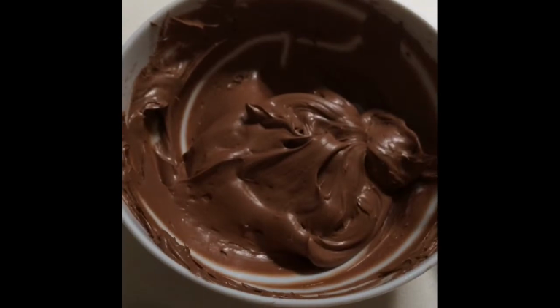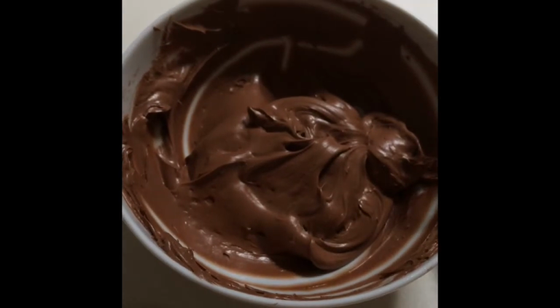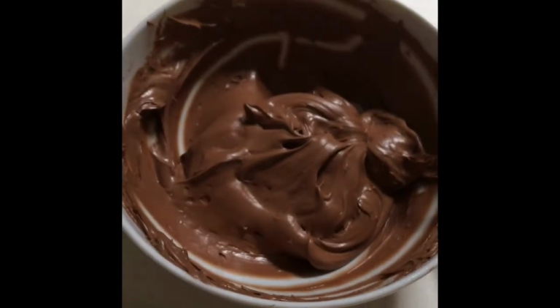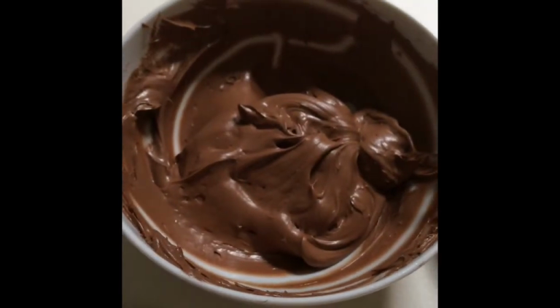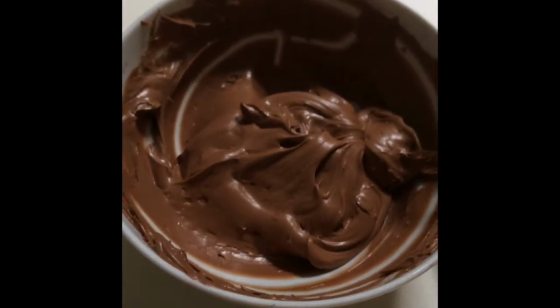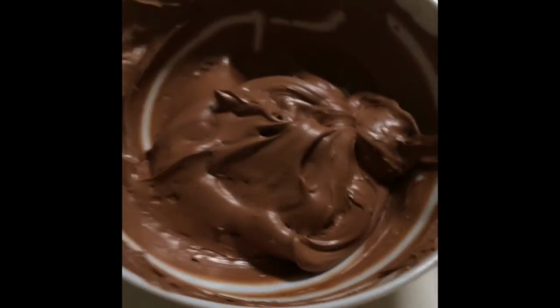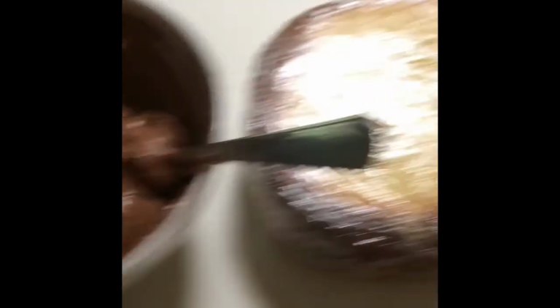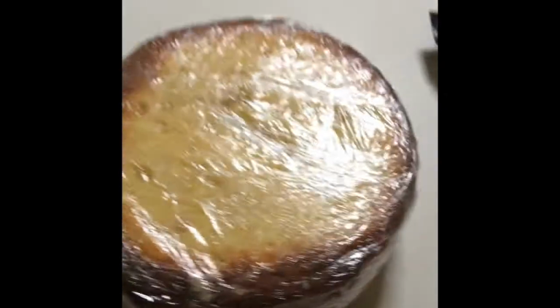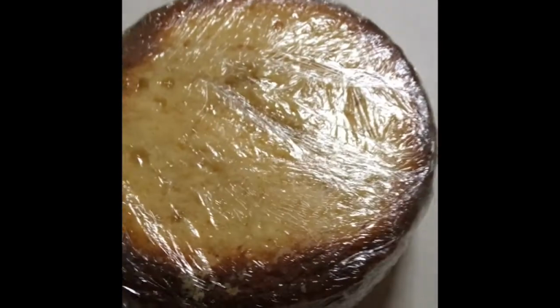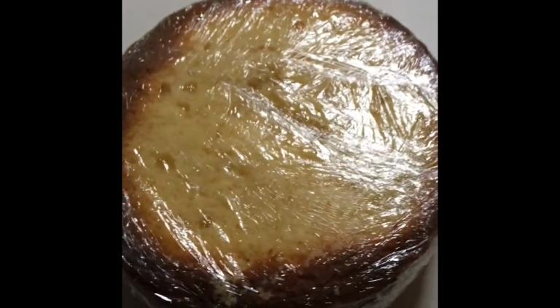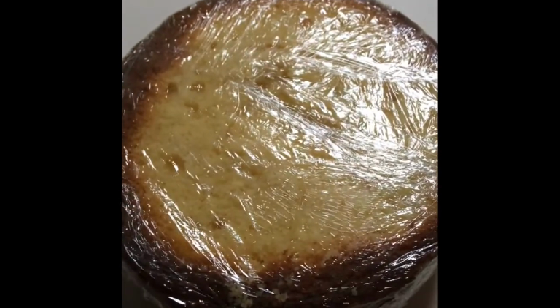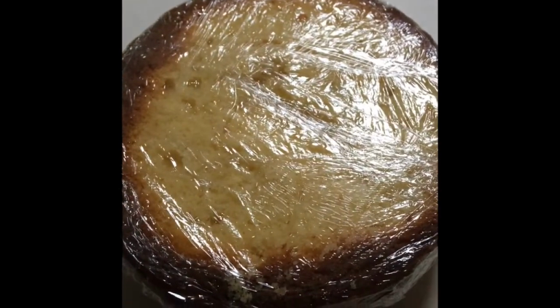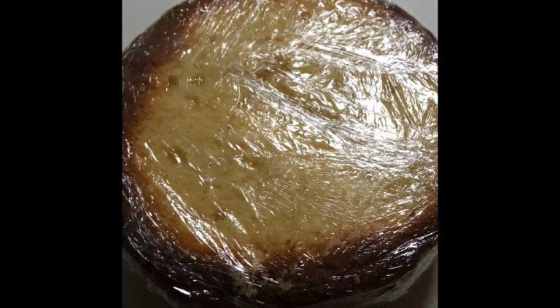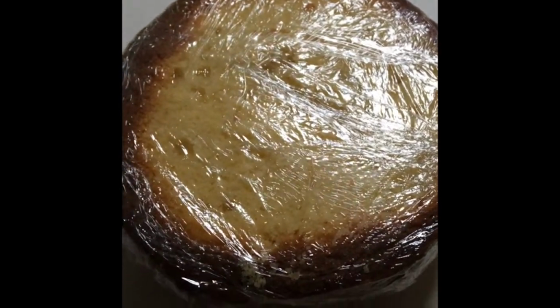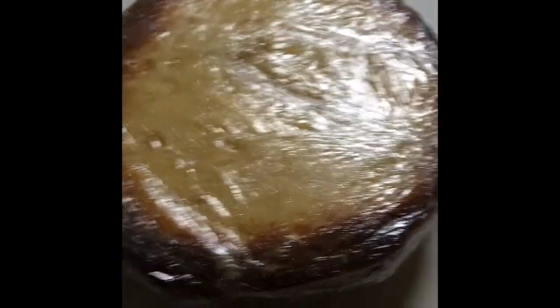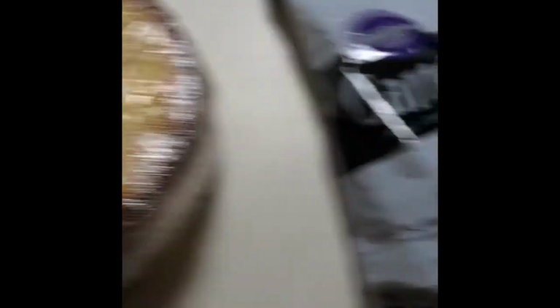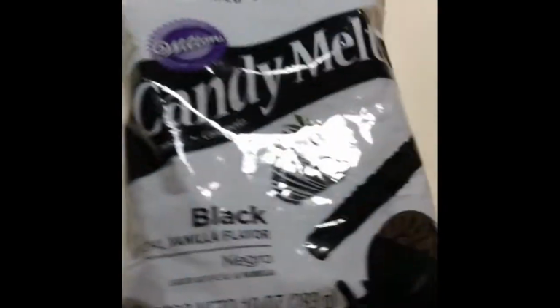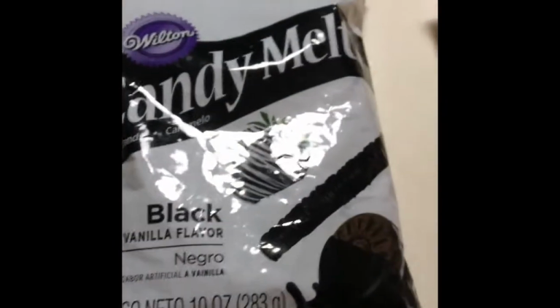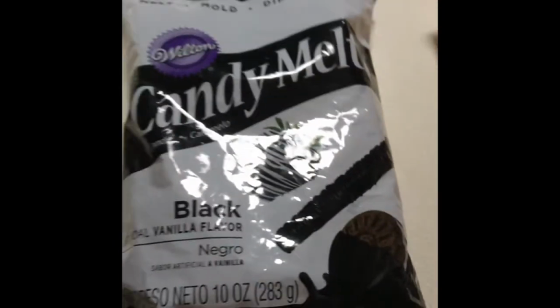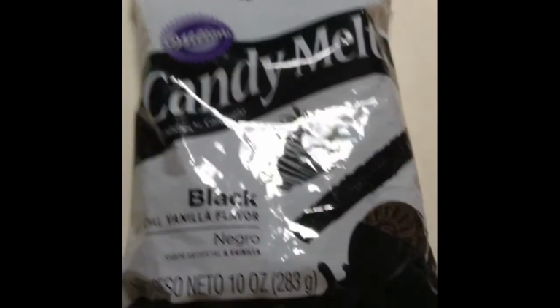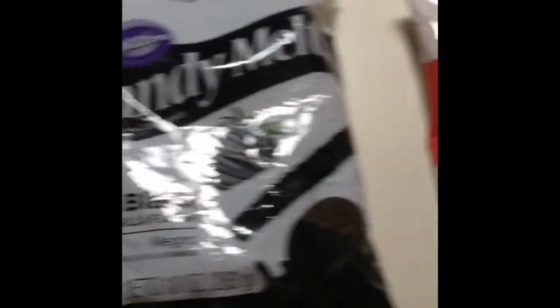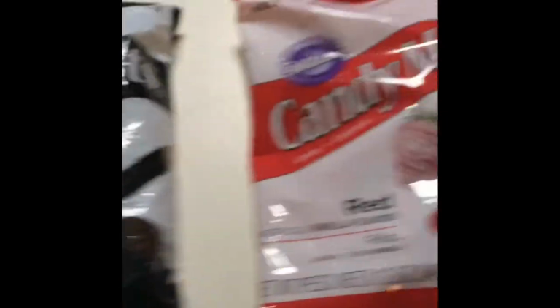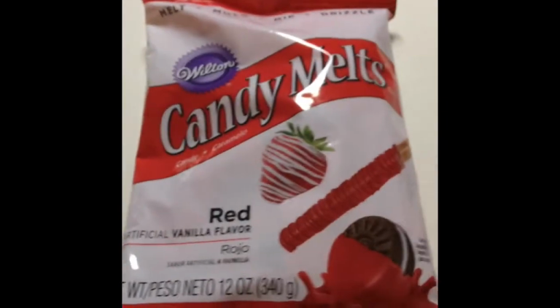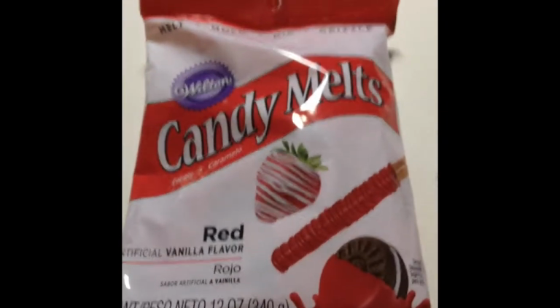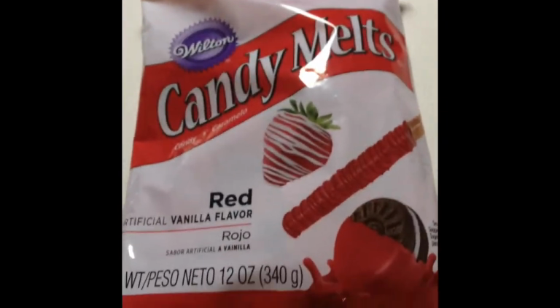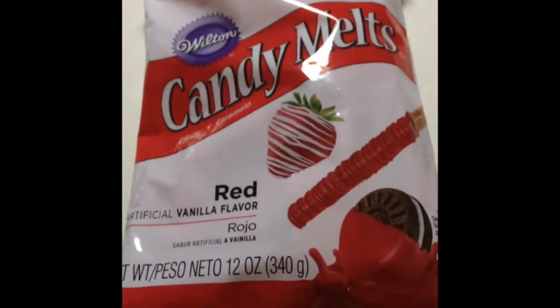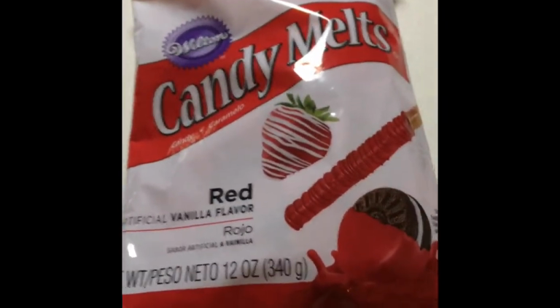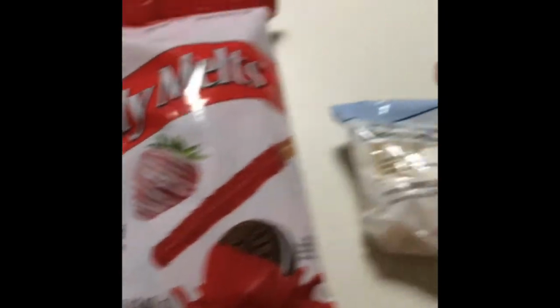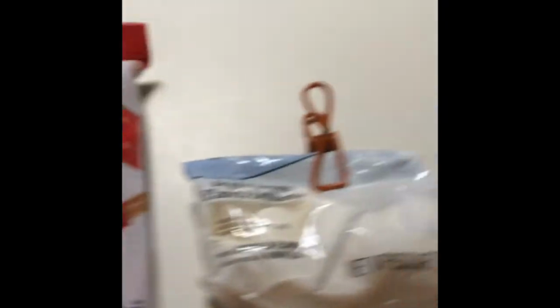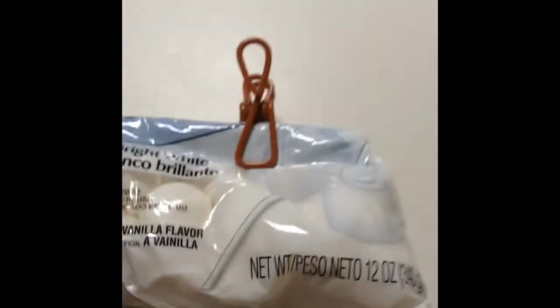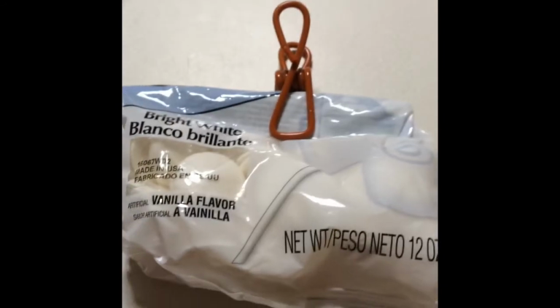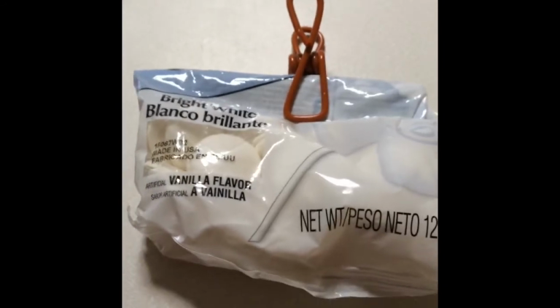For the ingredients, we need some leftover chocolate or vanilla buttercream, some leftover cake, black candy melts, red candy melts, and white candy melts.